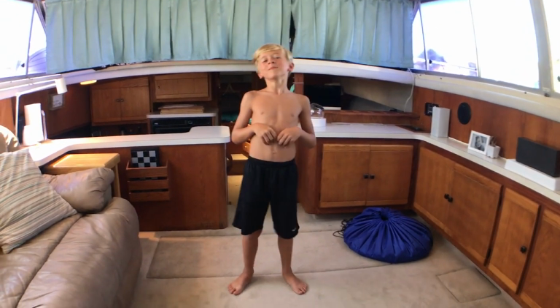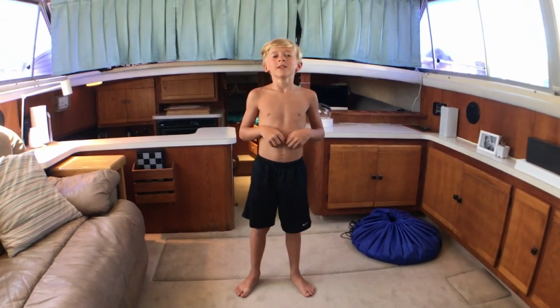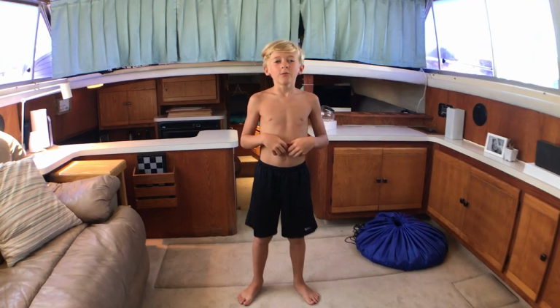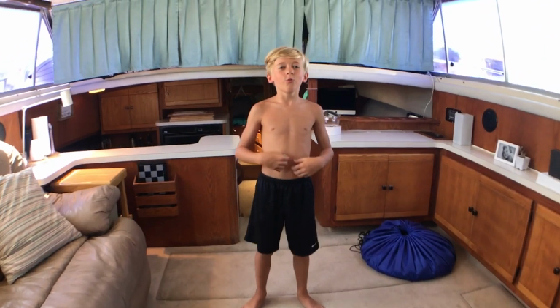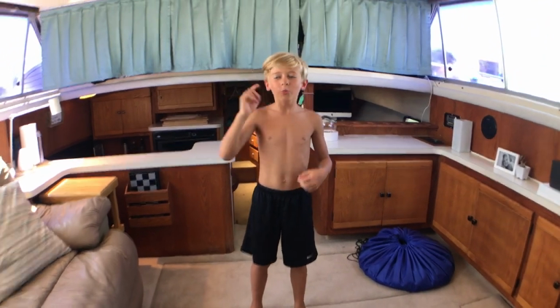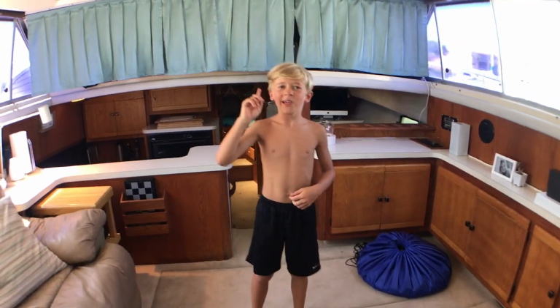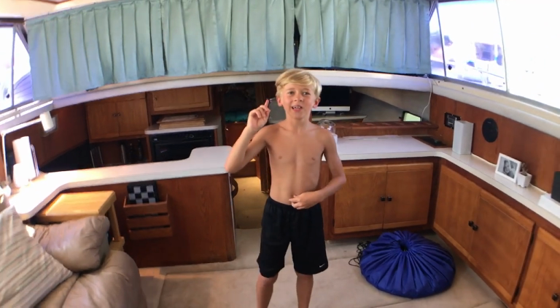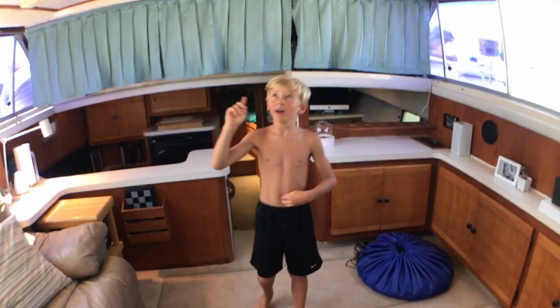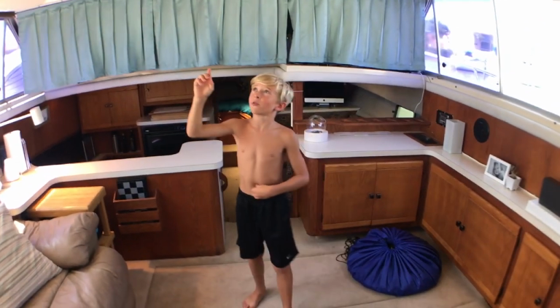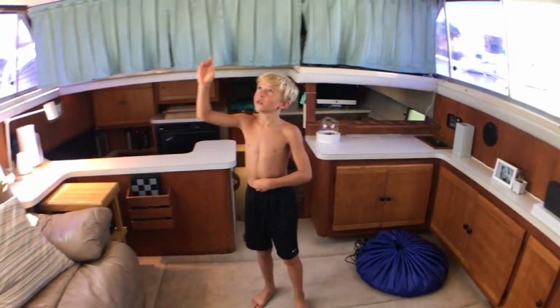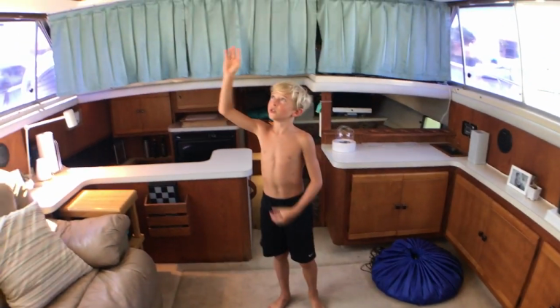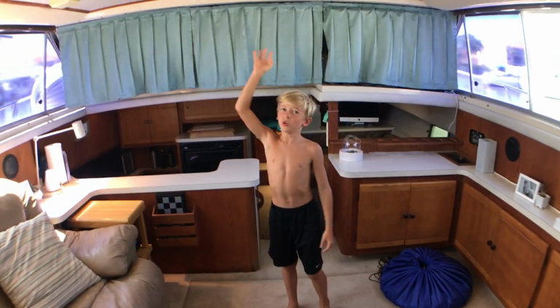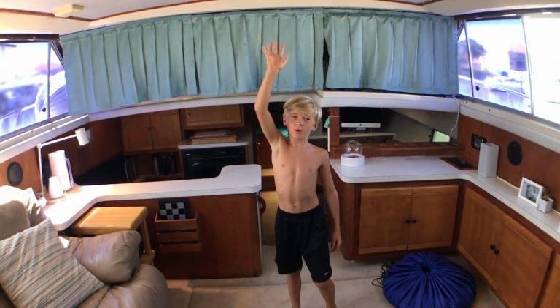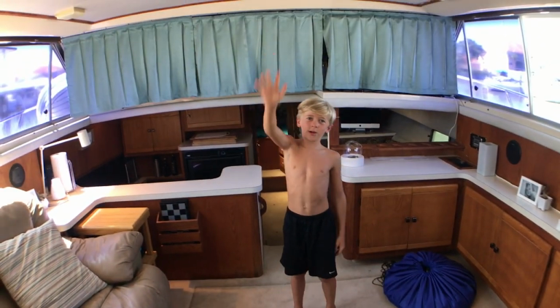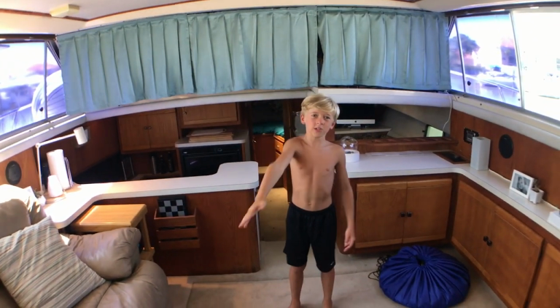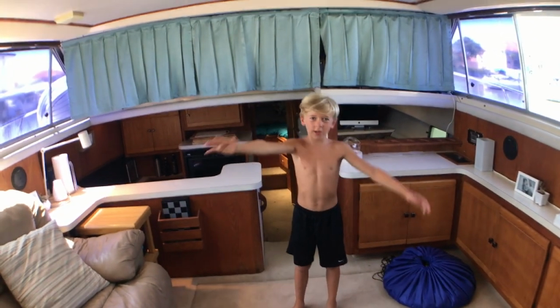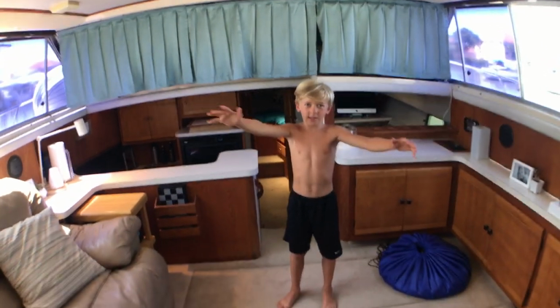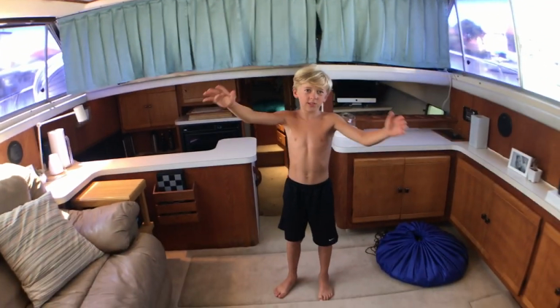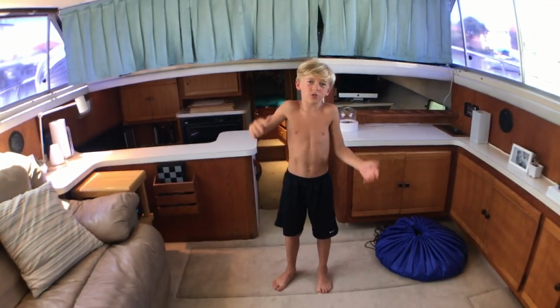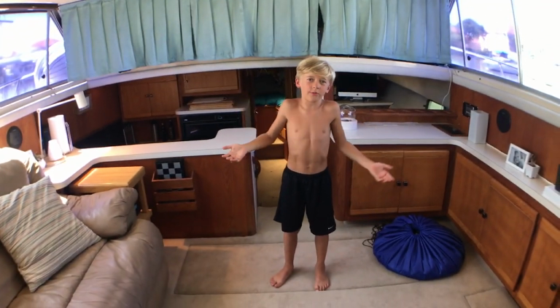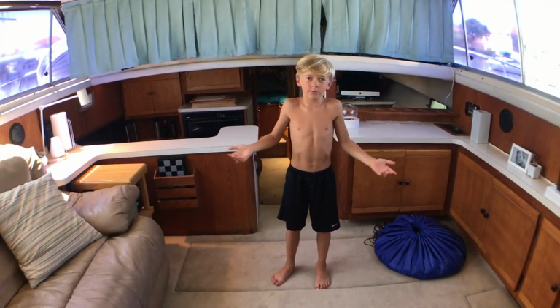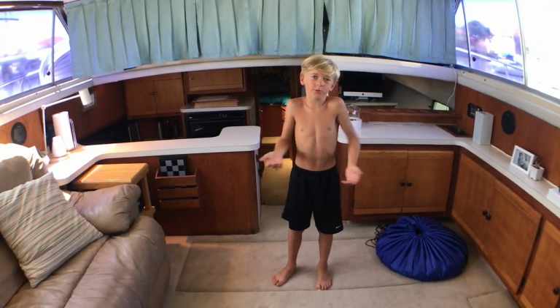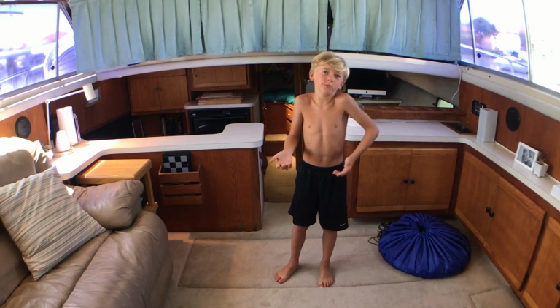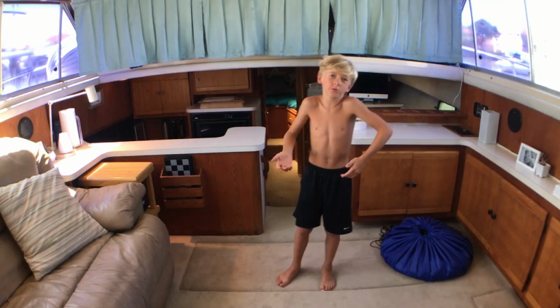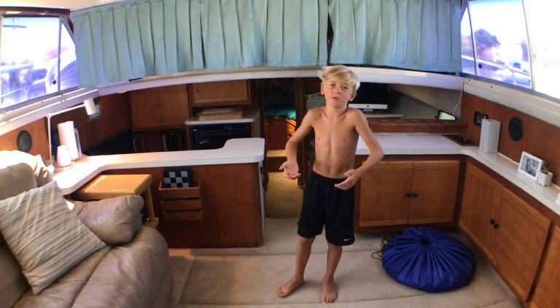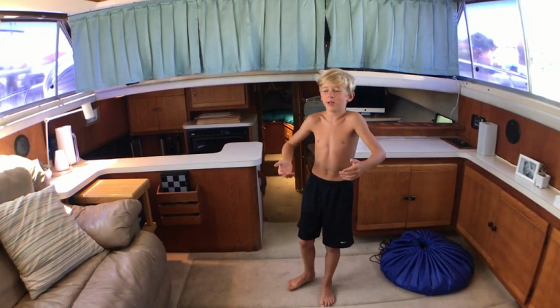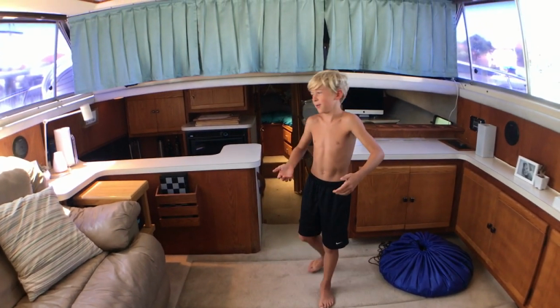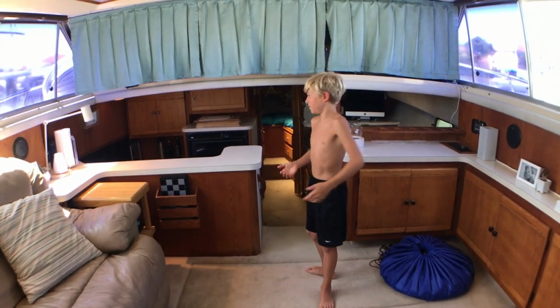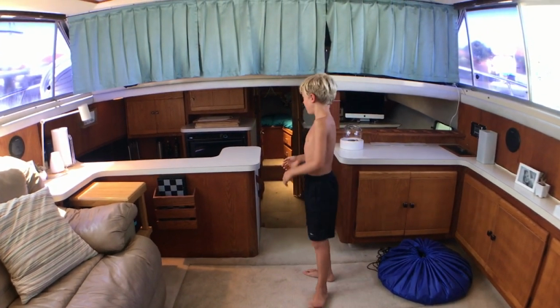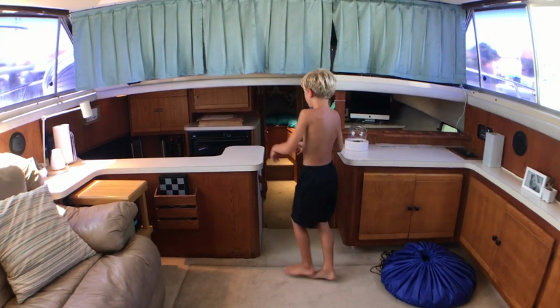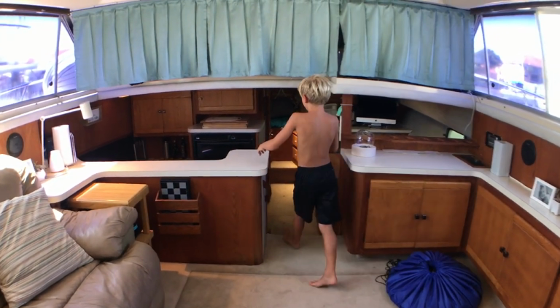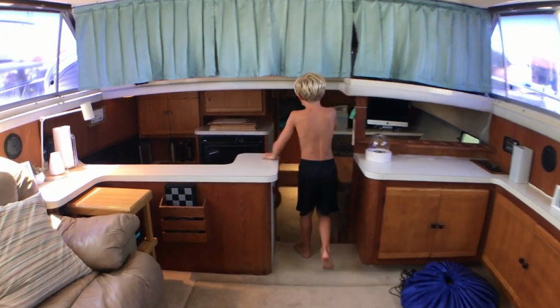Sorry to interrupt. One more thing: for those who don't know what a salon is, it's just a living room for those of you who are not boat people.